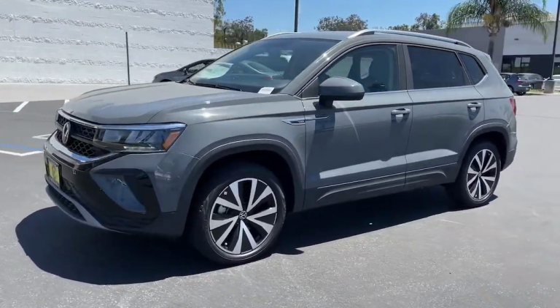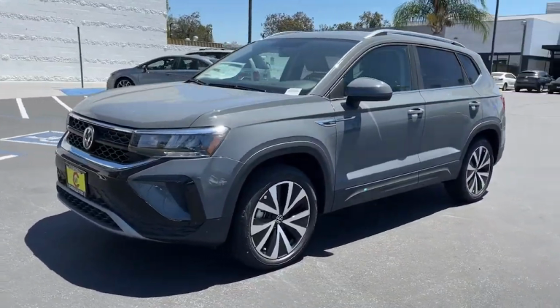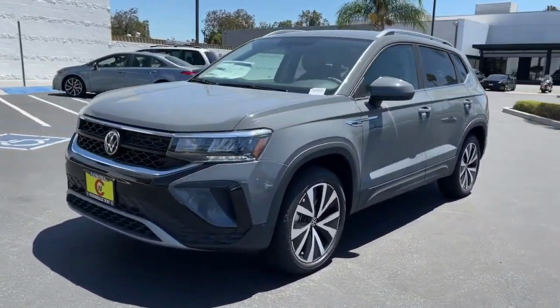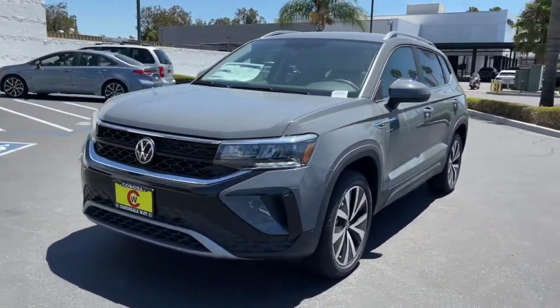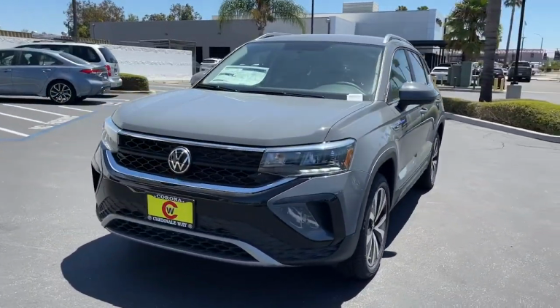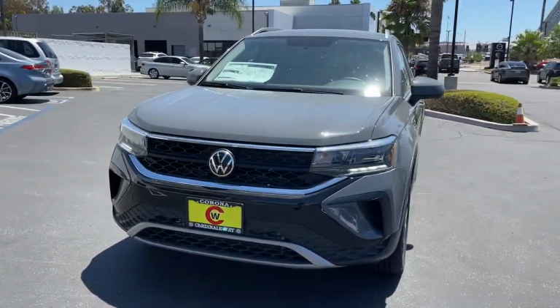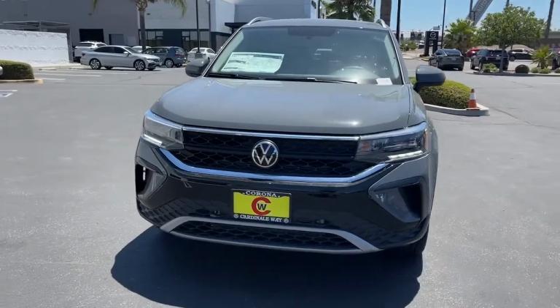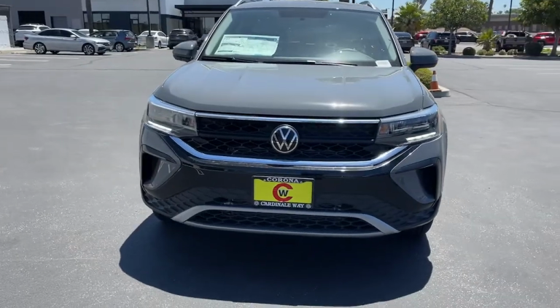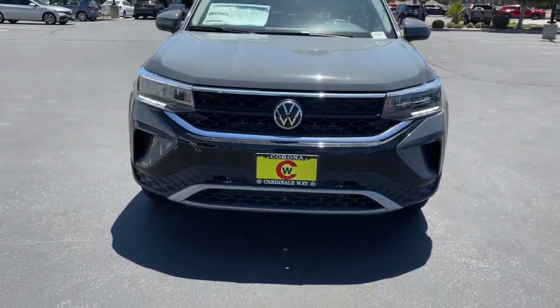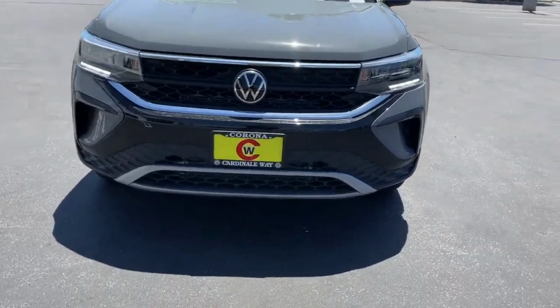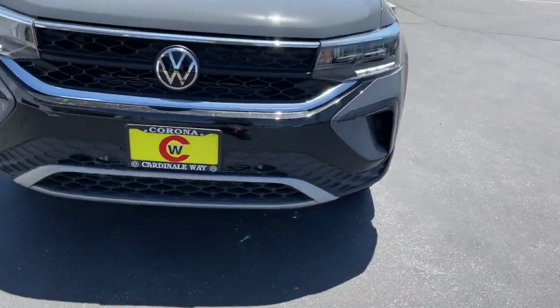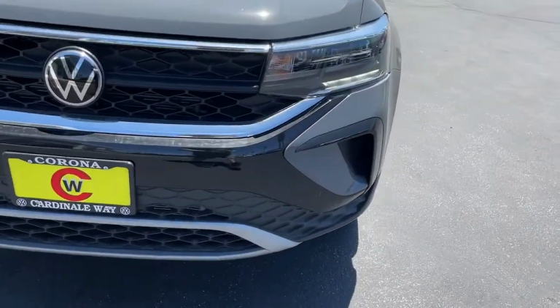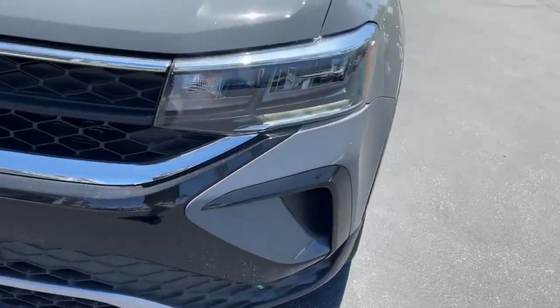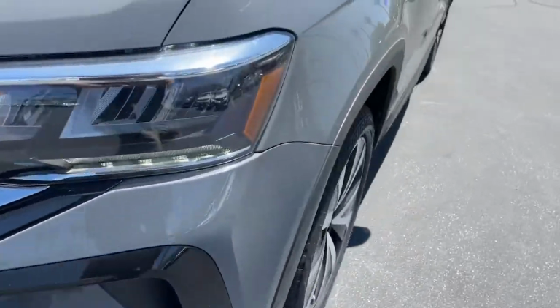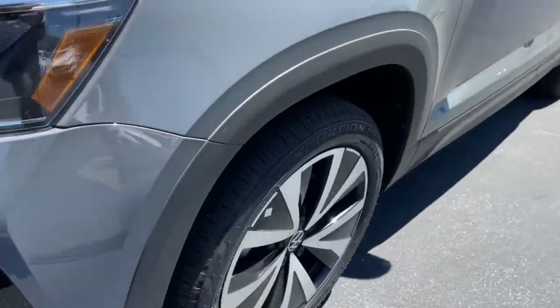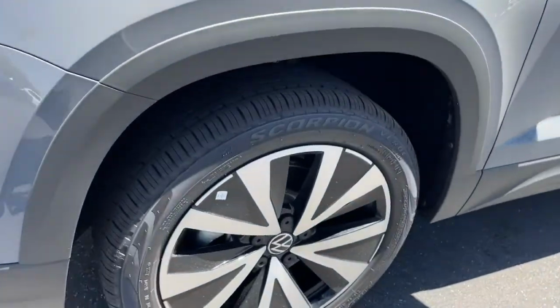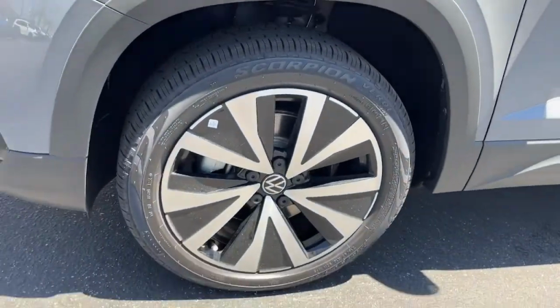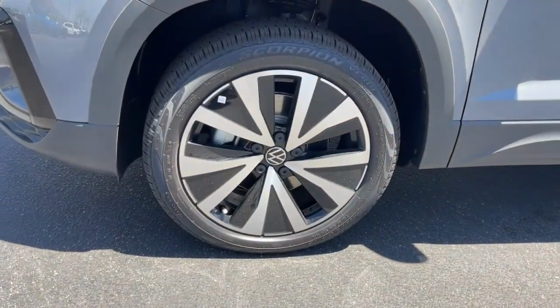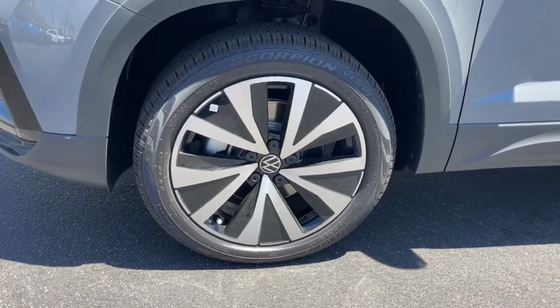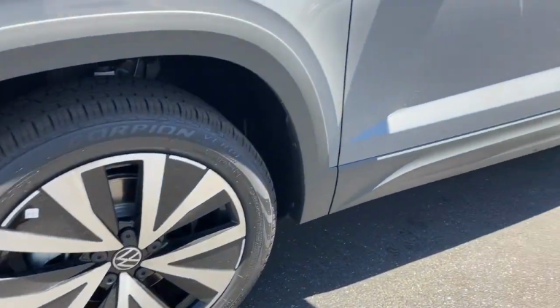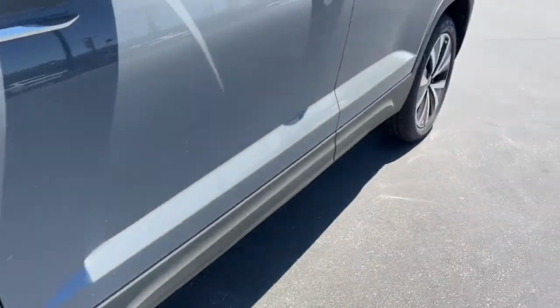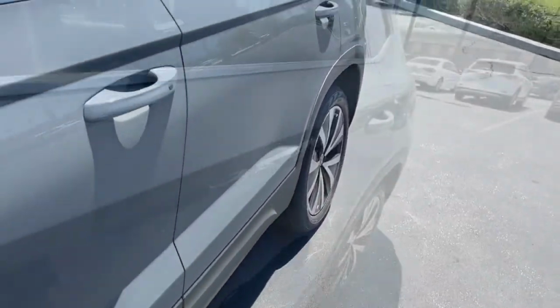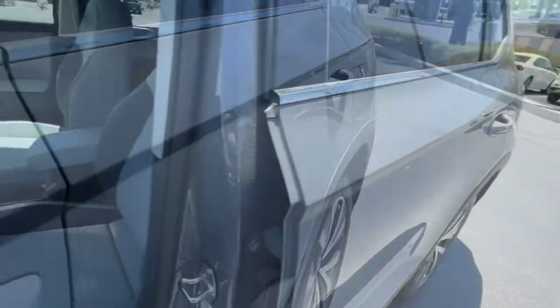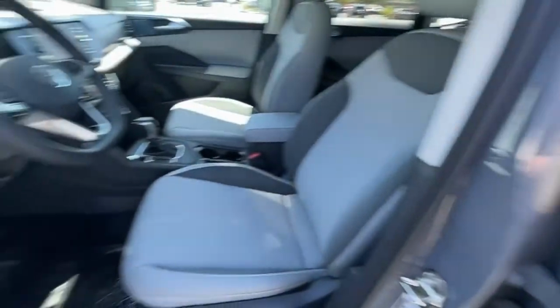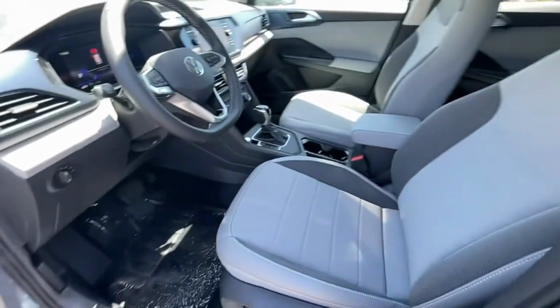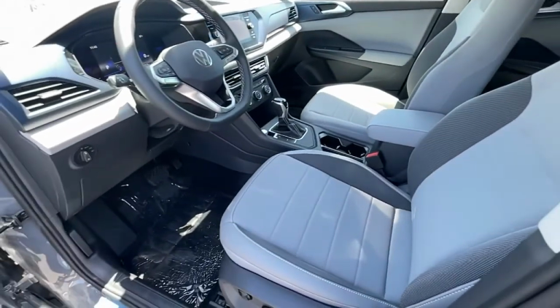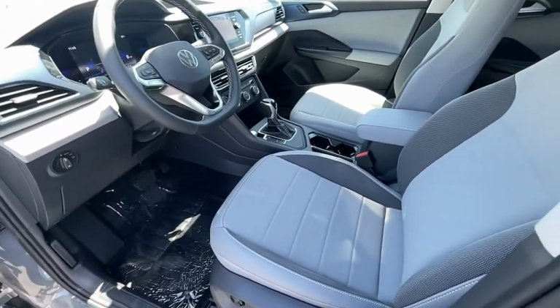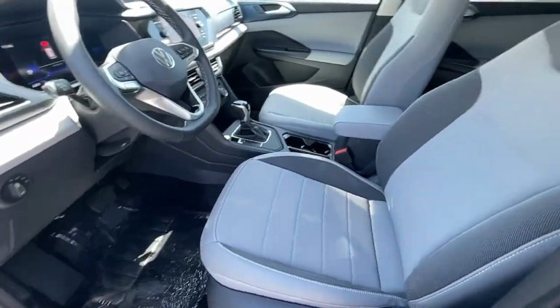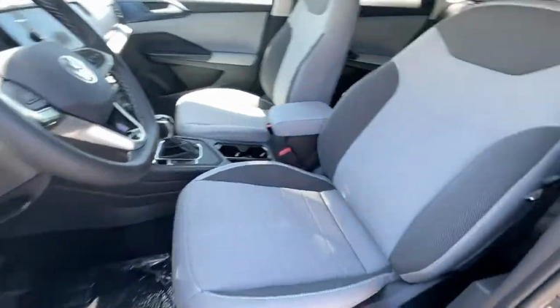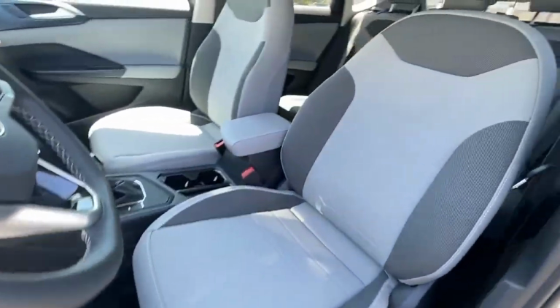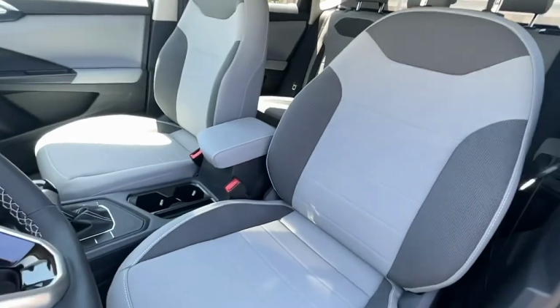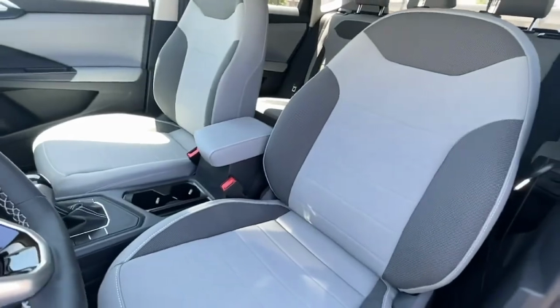Keyless entry, aluminum wheels, heated front seat, electronic stability control, power driver seat, intermittent wipers, tire pressure monitoring system, trip computer, bucket seats, power windows.